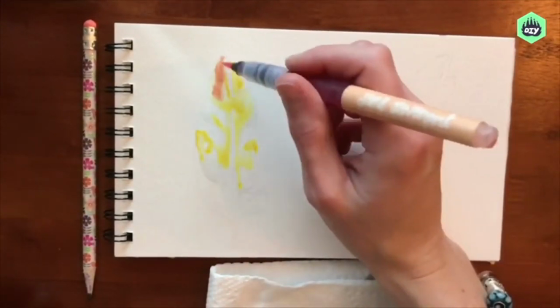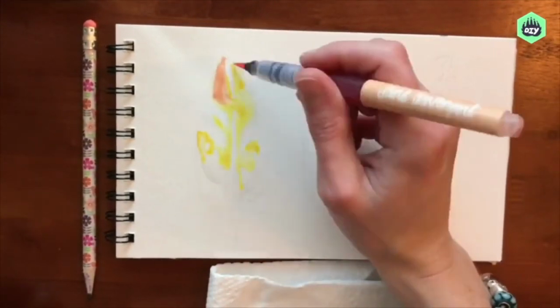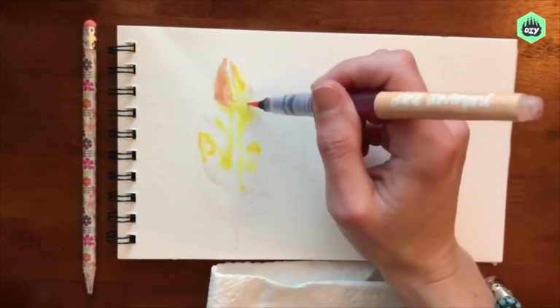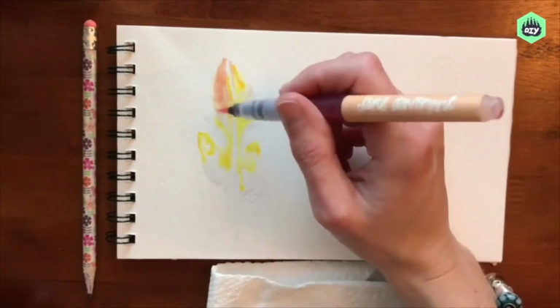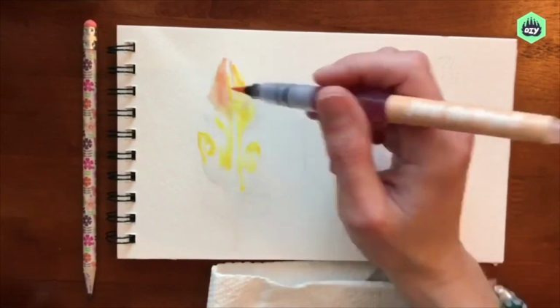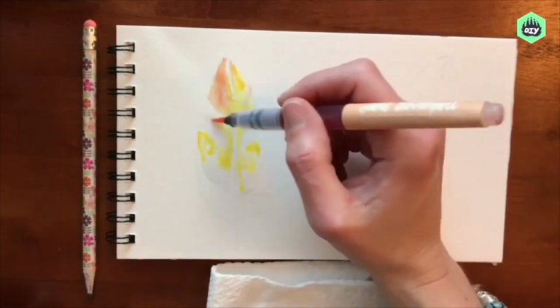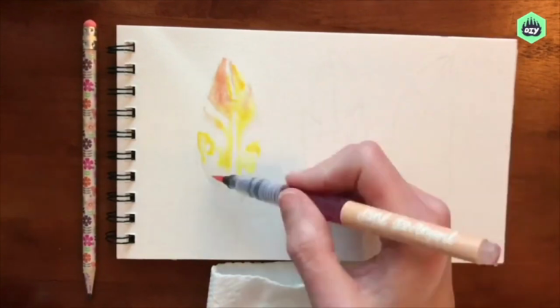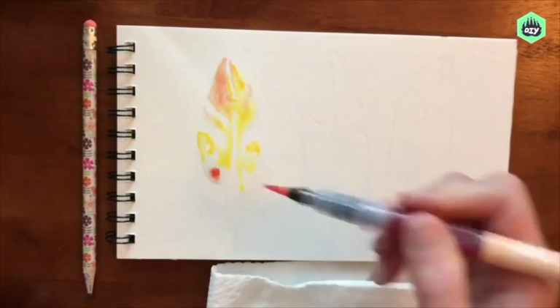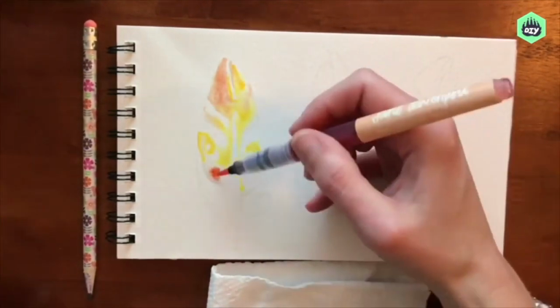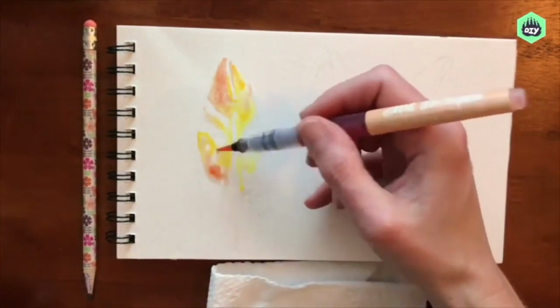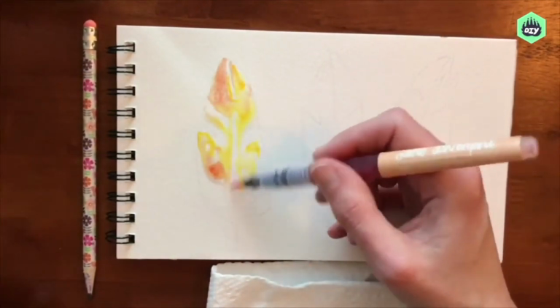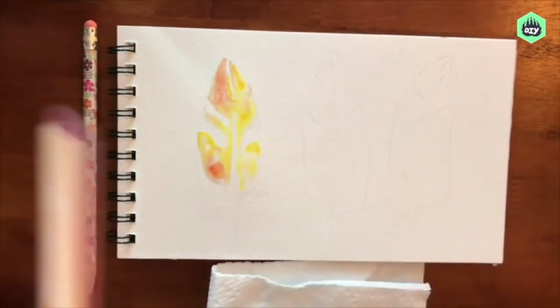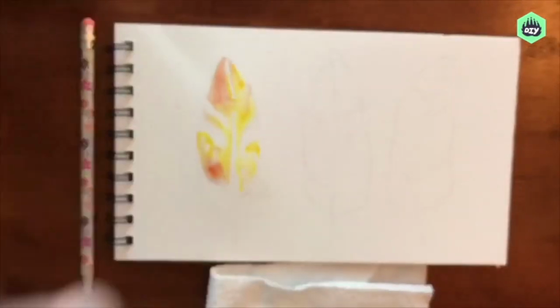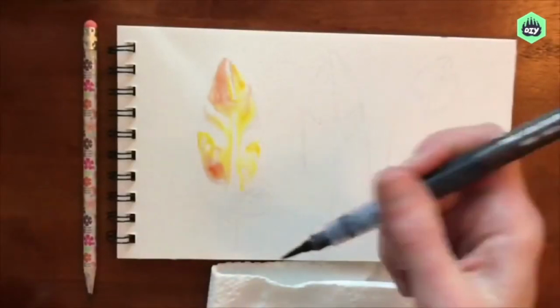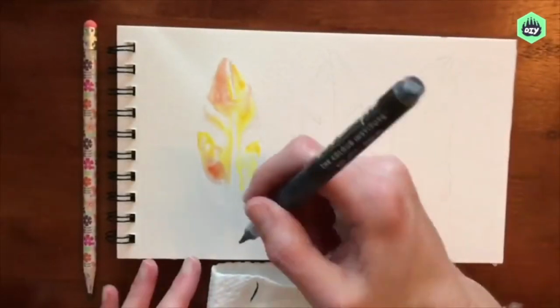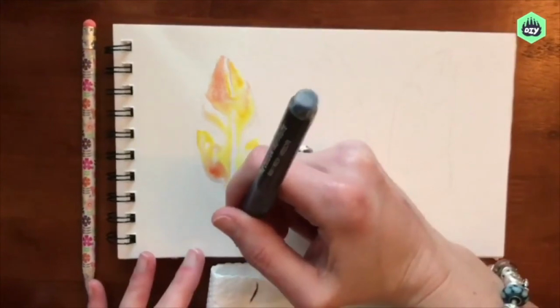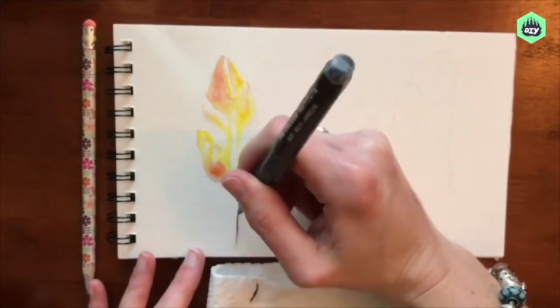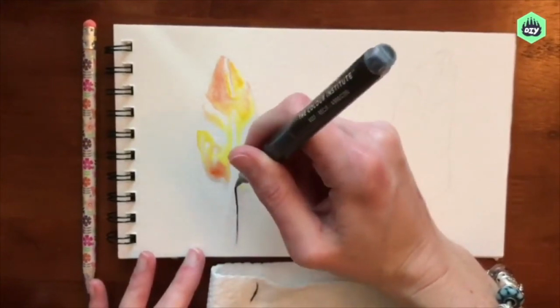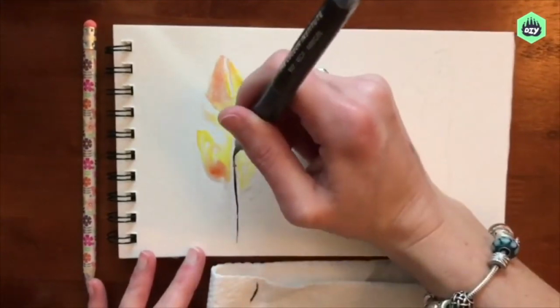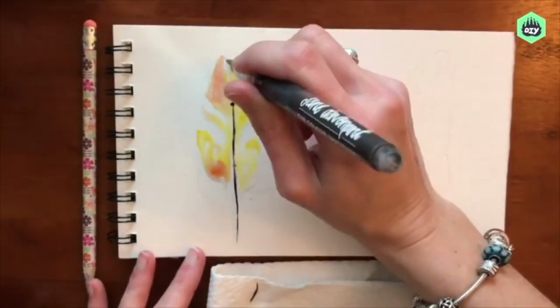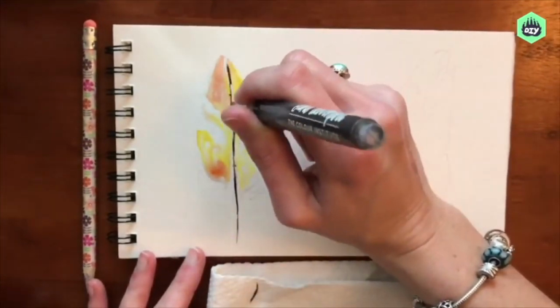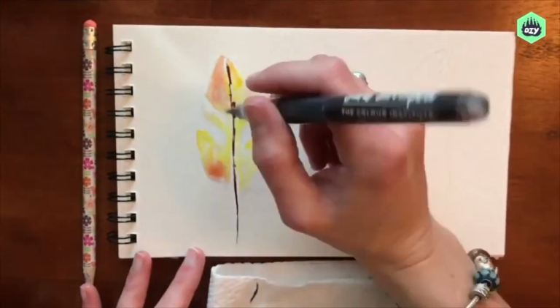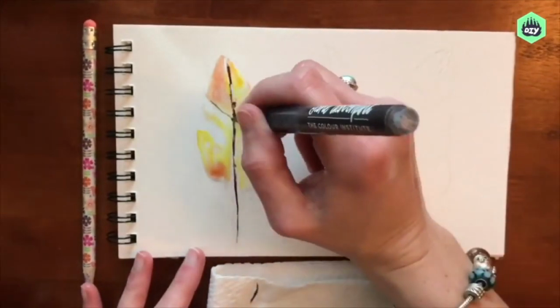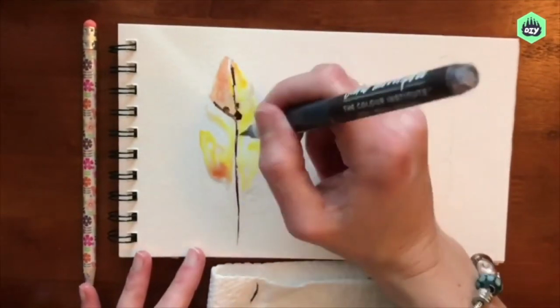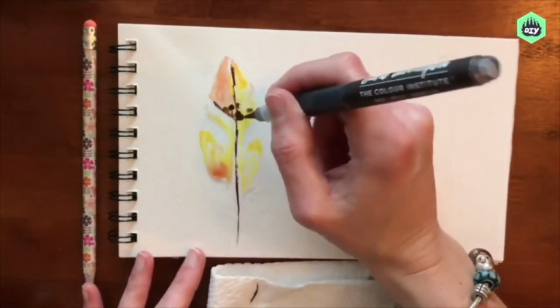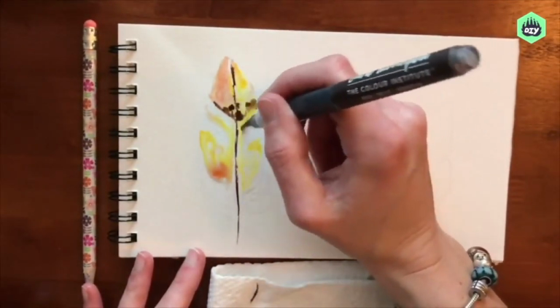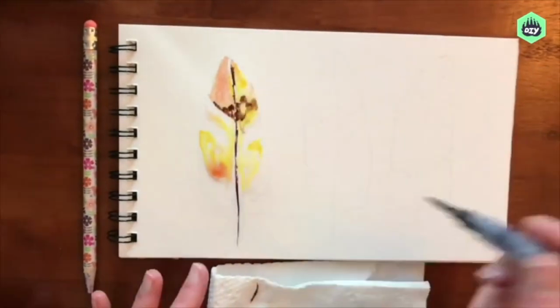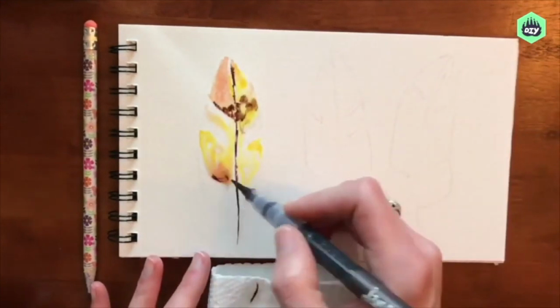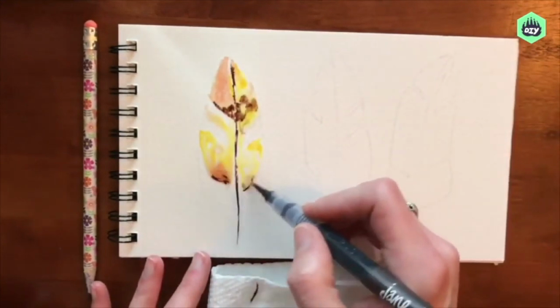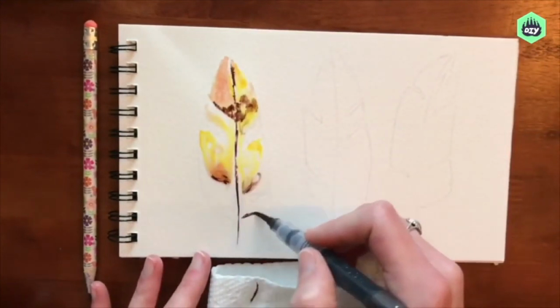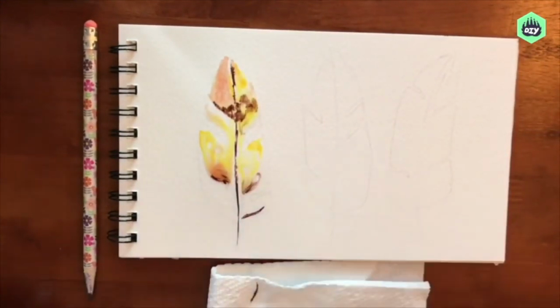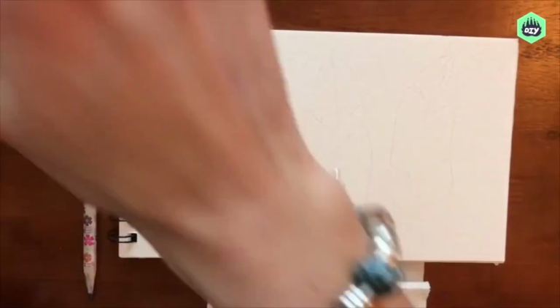So when you get started, paint on your water carefully, almost as if it had color in it. I'm using analogous colors that I think will mix well together — in this case, I'm using orange and yellow and some brown.